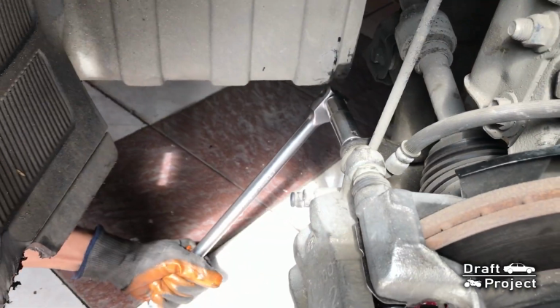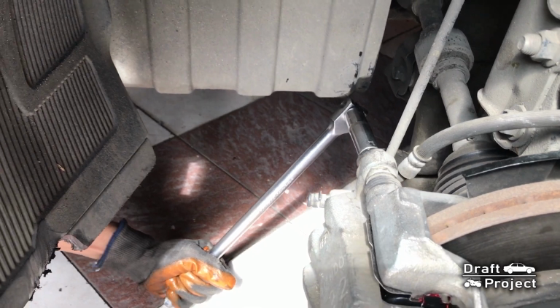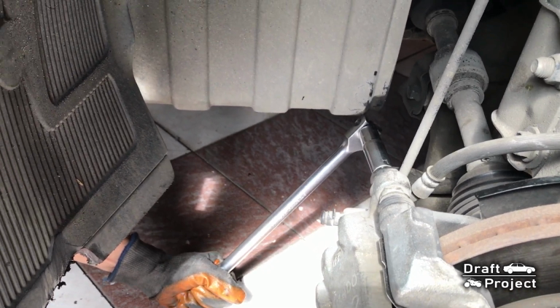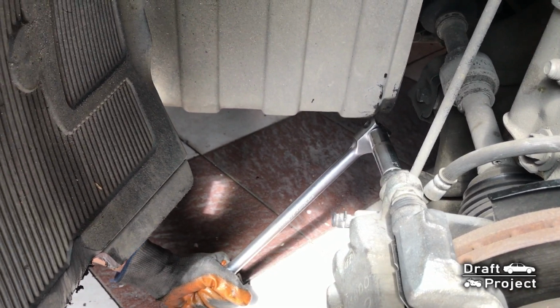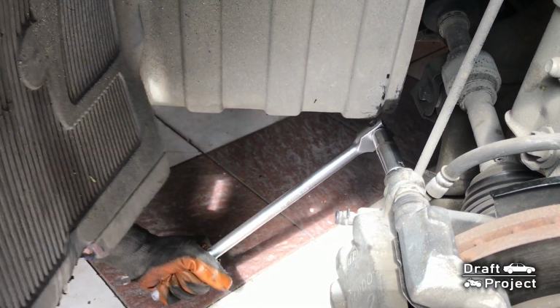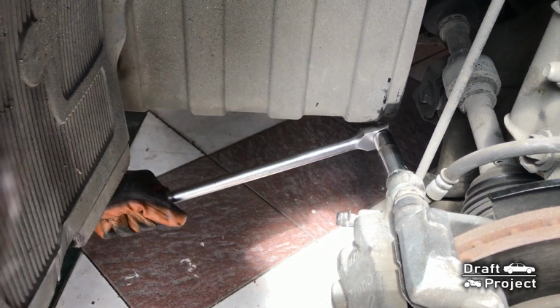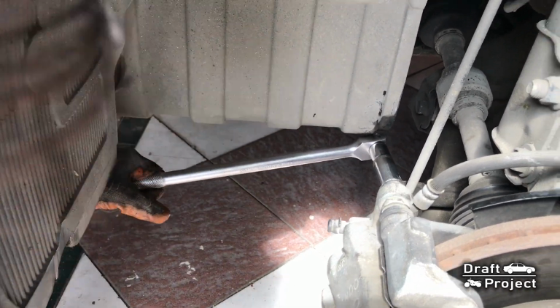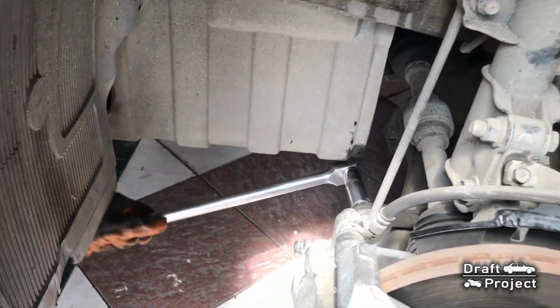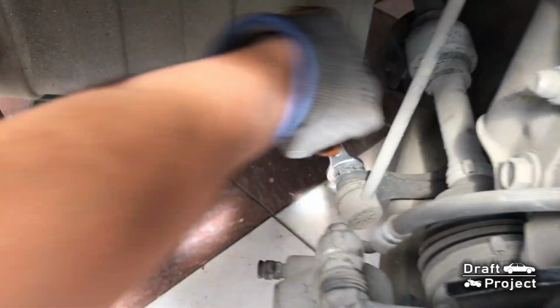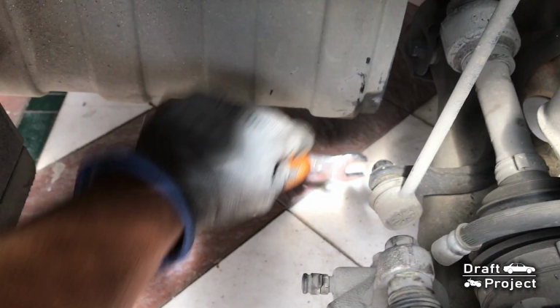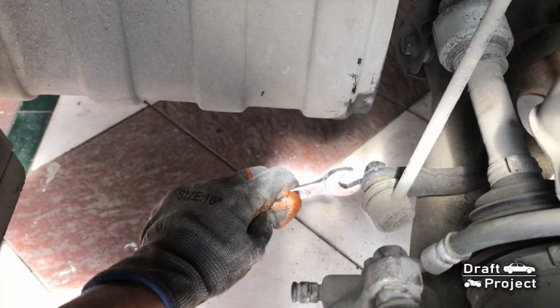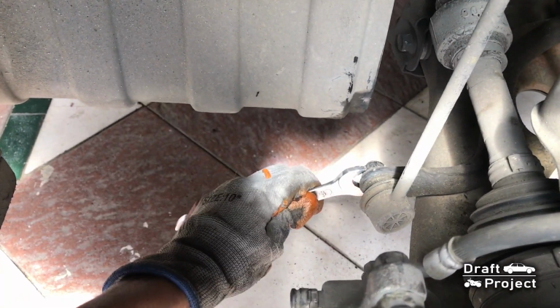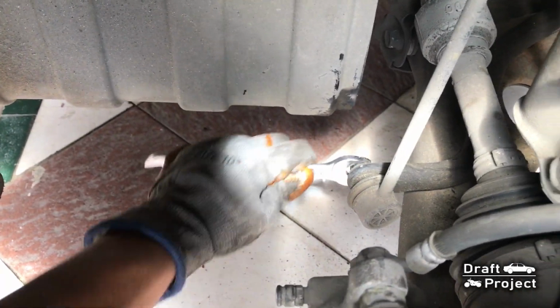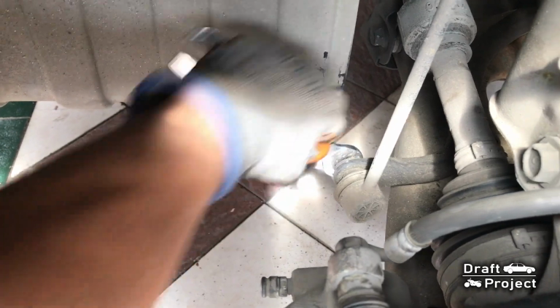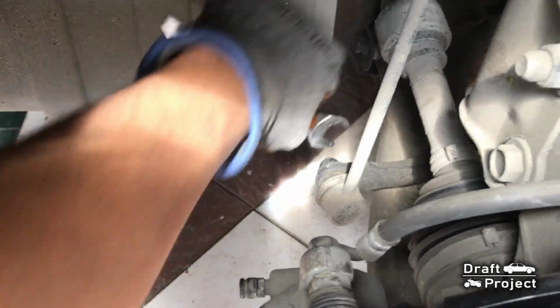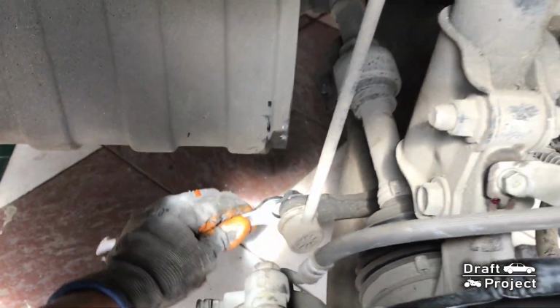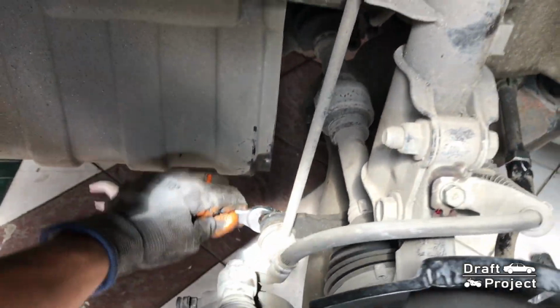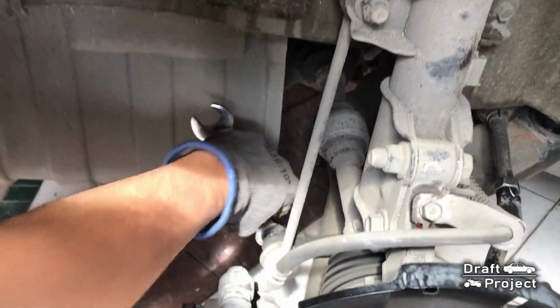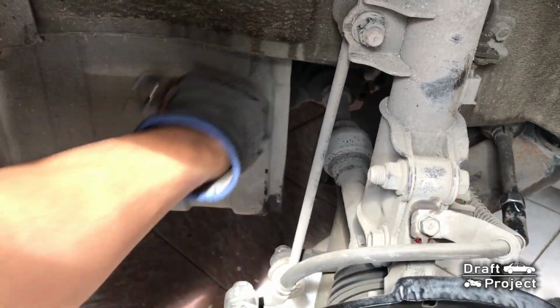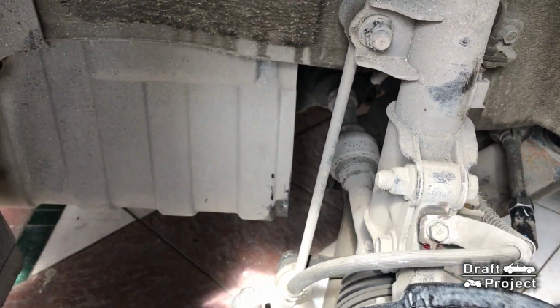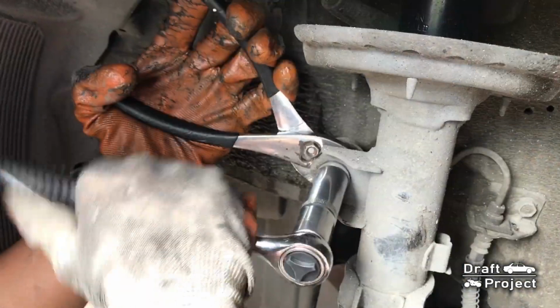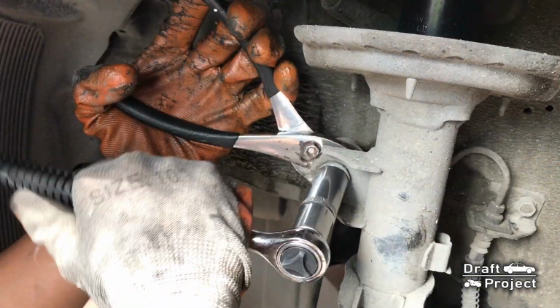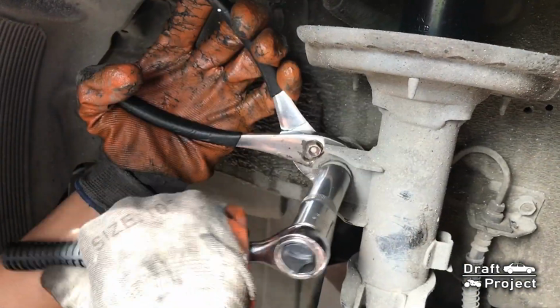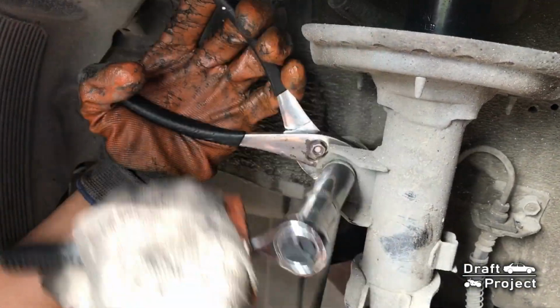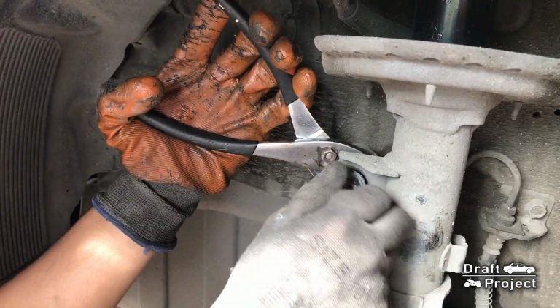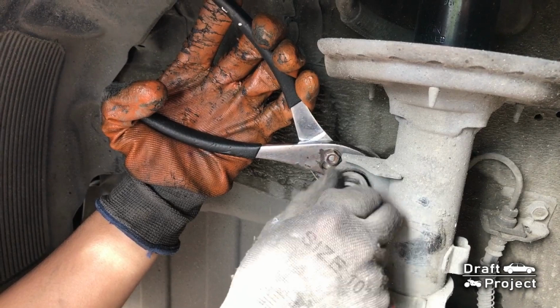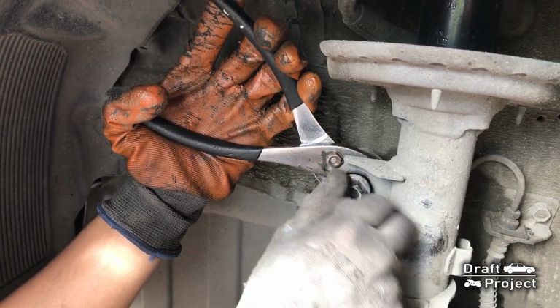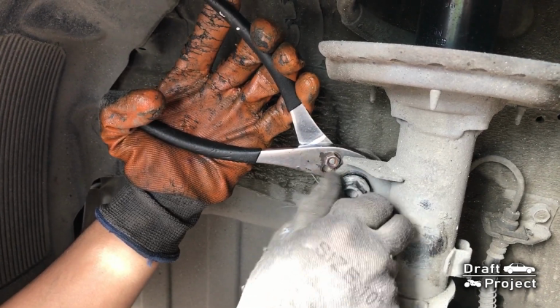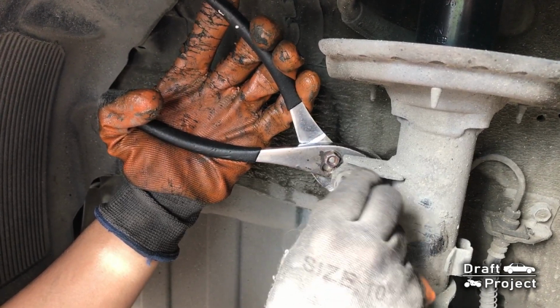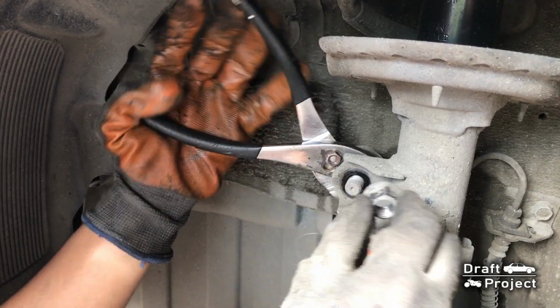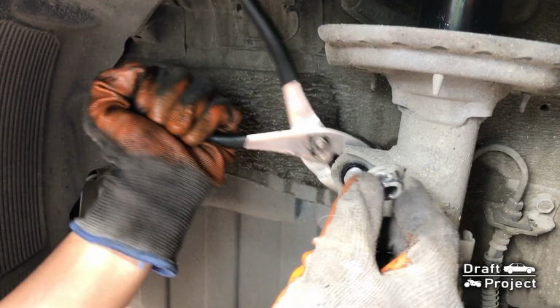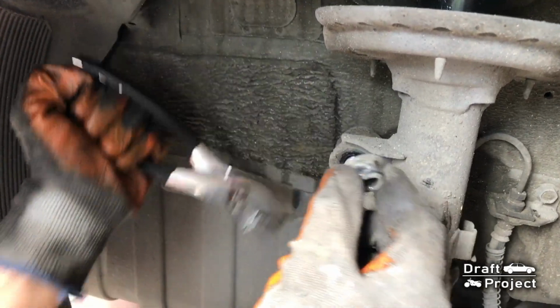I was having difficulties removing the nut since the stud also spins as I loosen it. Therefore, I use regular pliers to hold the stud to keep it from spinning.